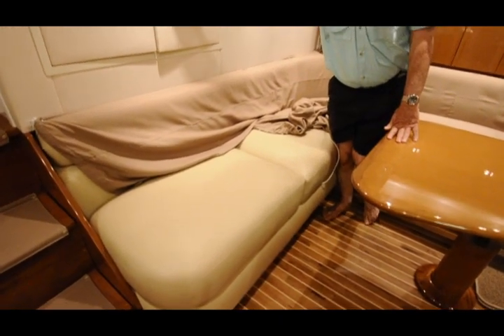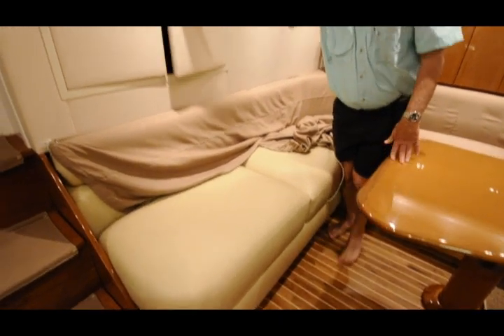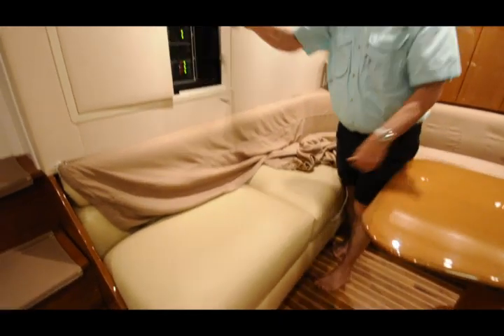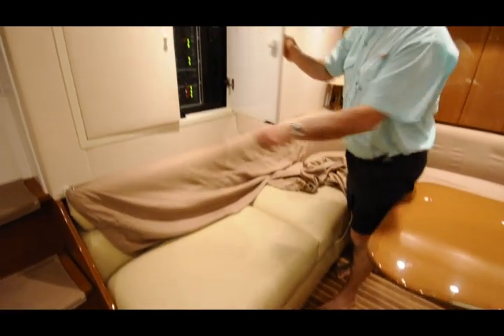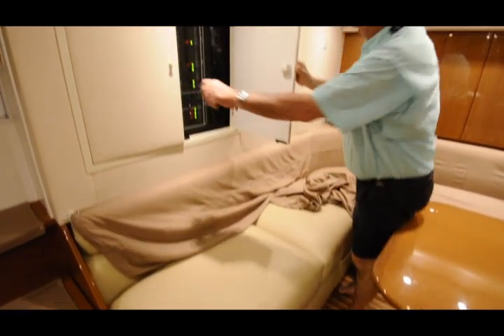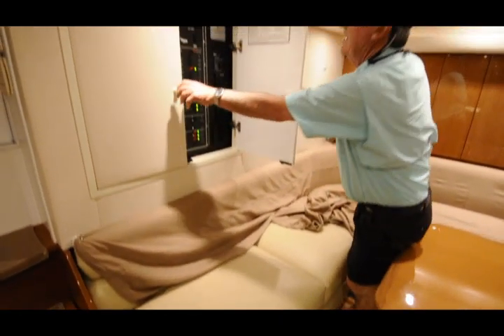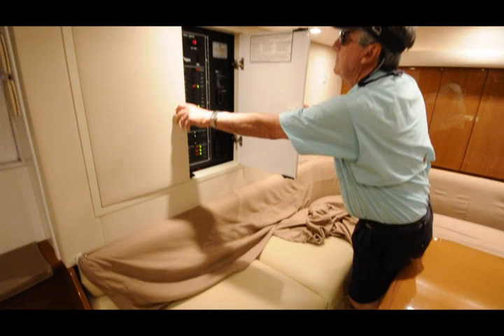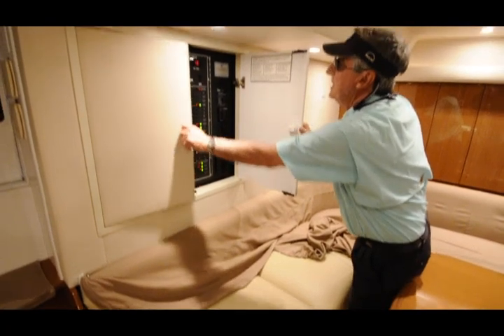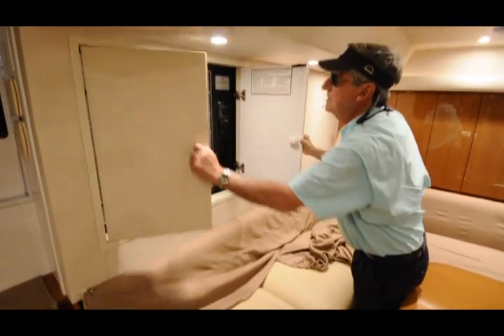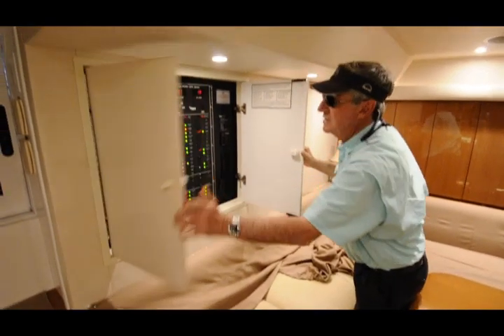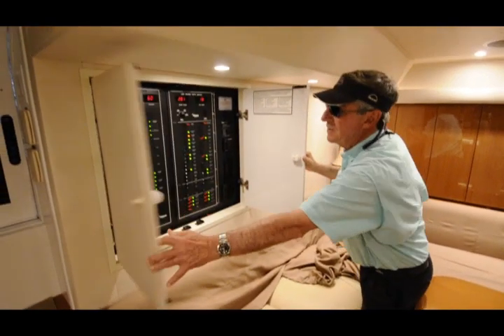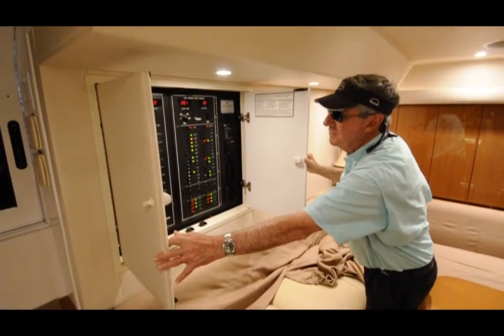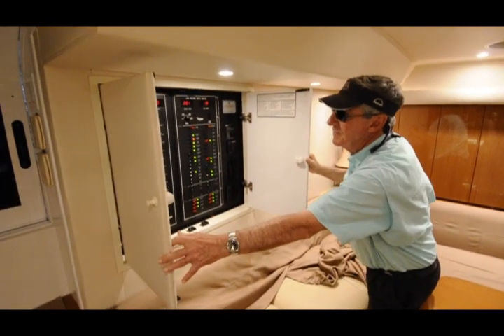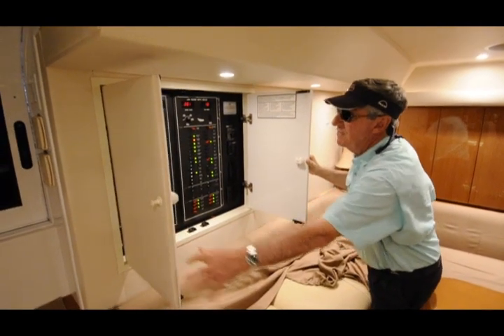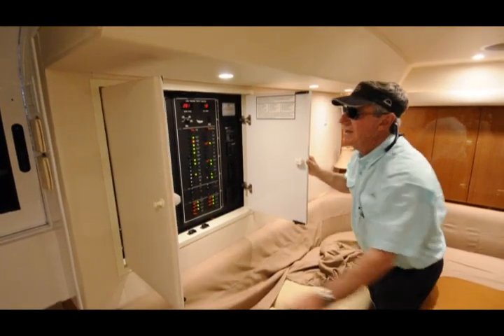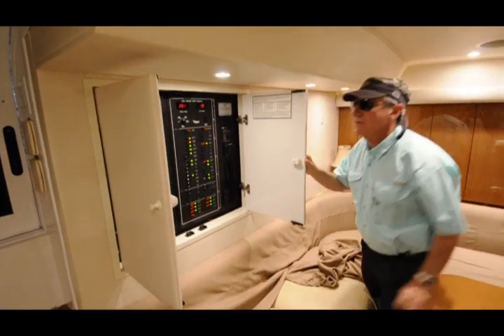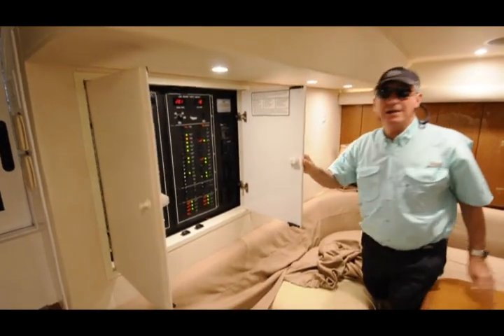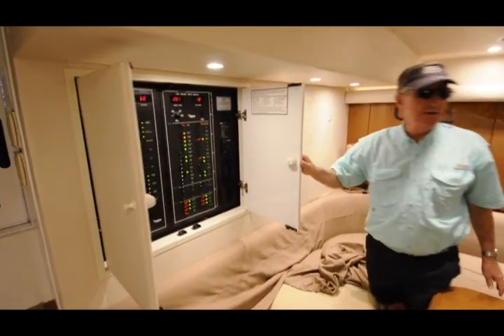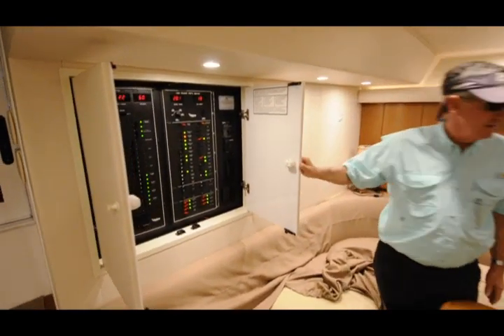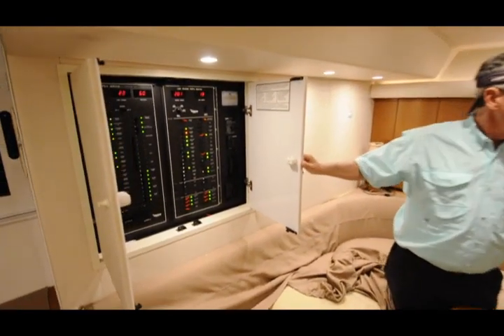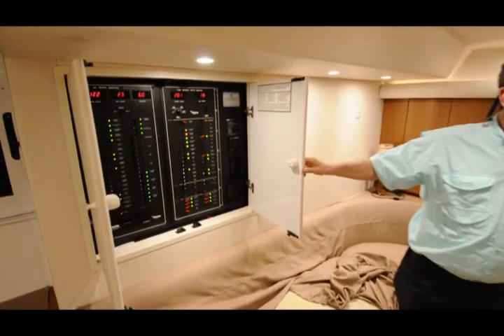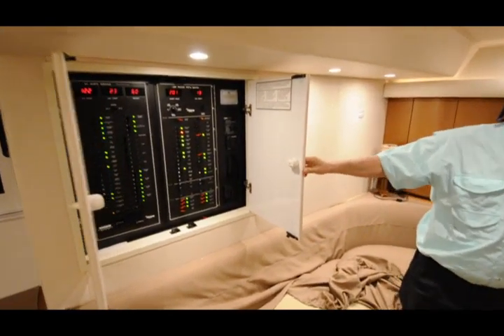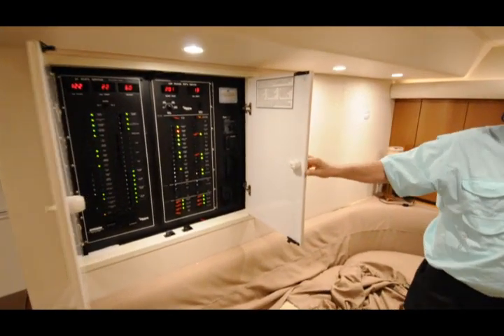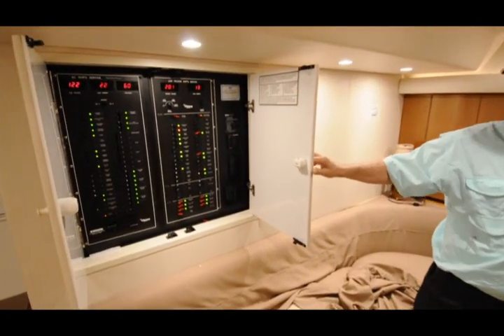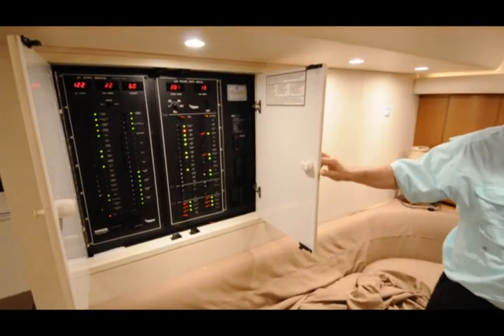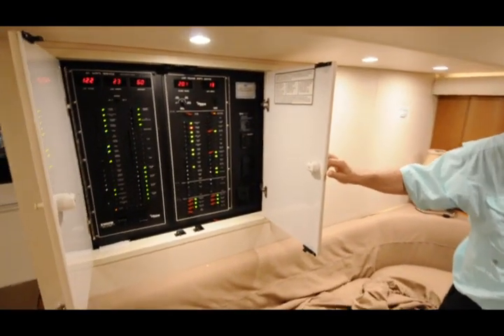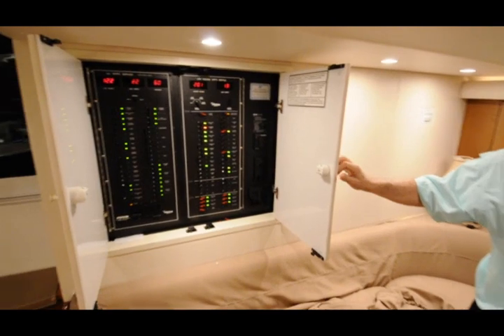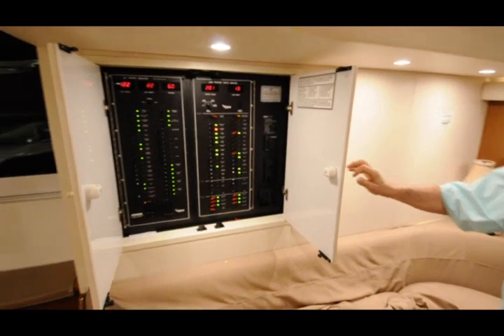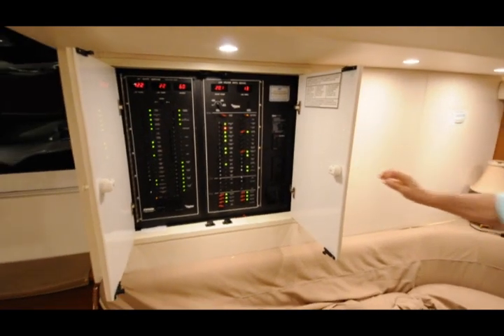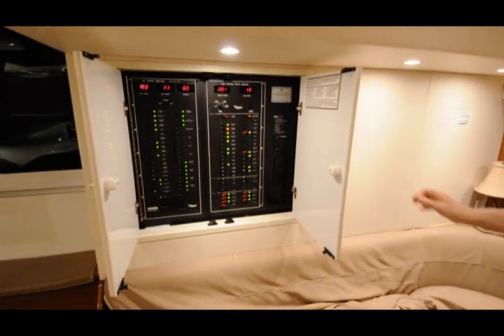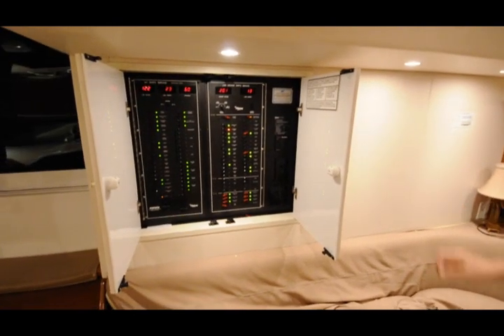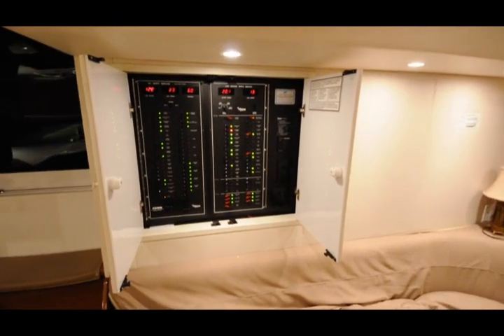Your electrical panel — that was the typical Viking, very clear, easy to interpret what's on and off.